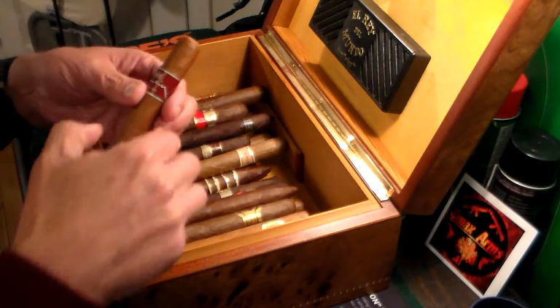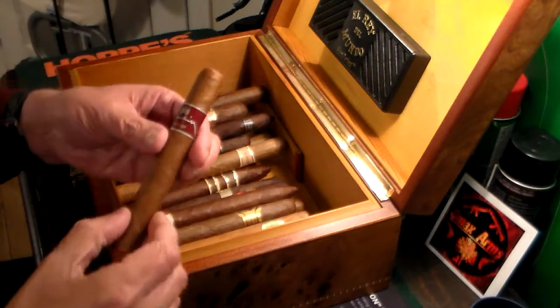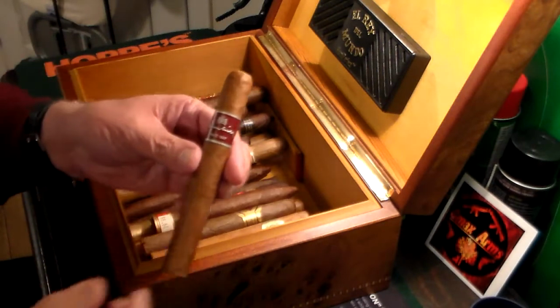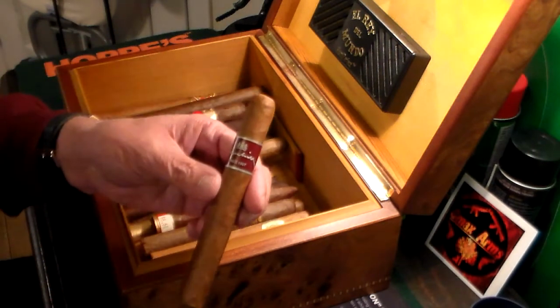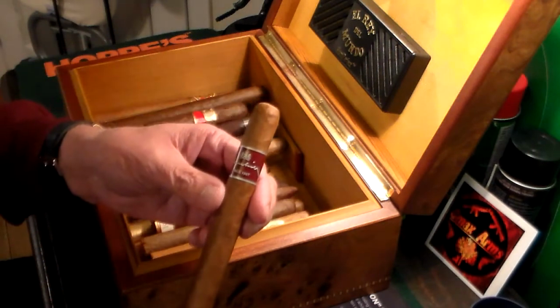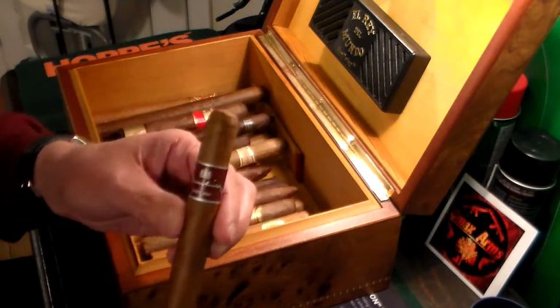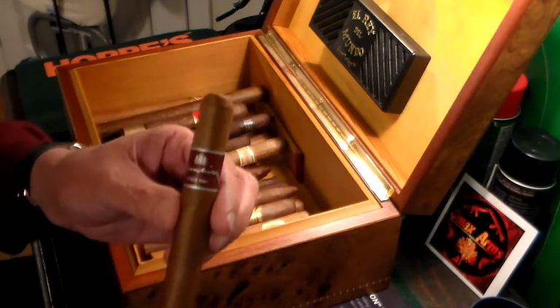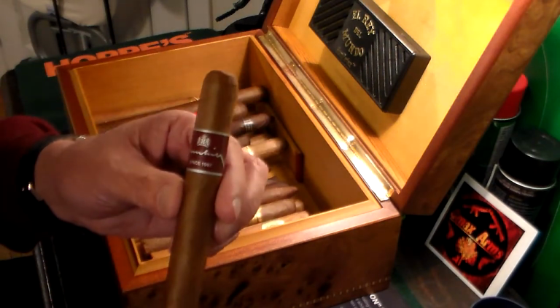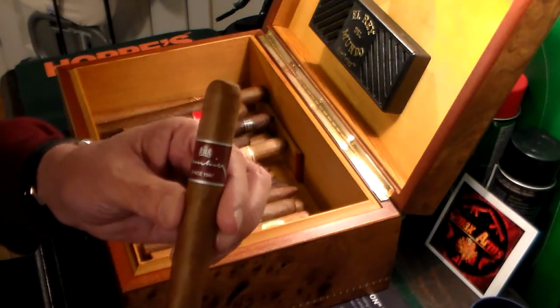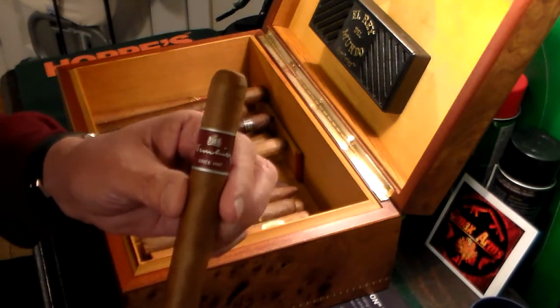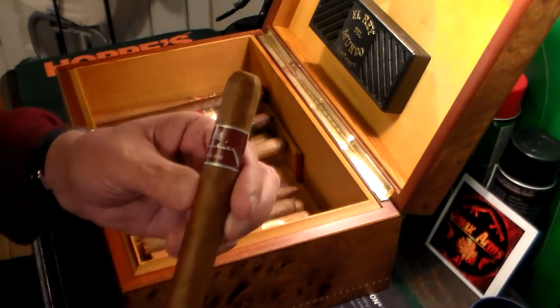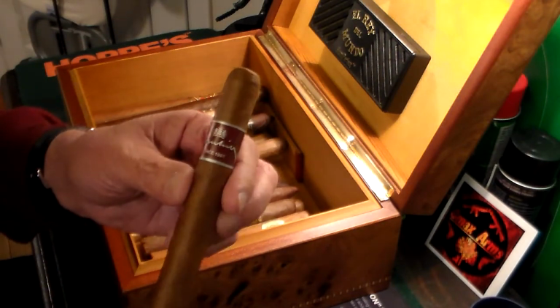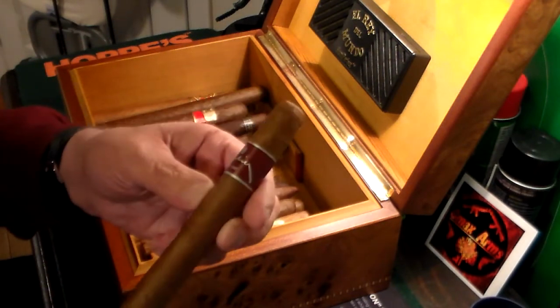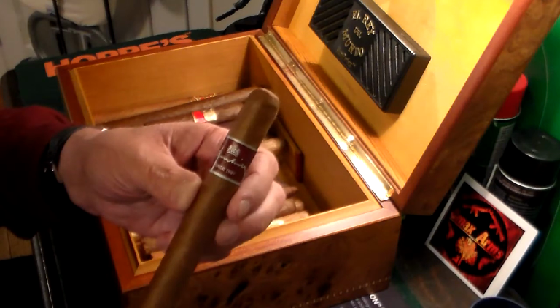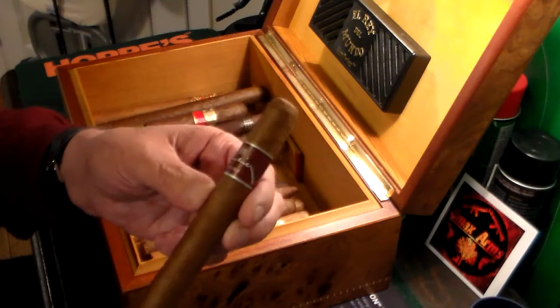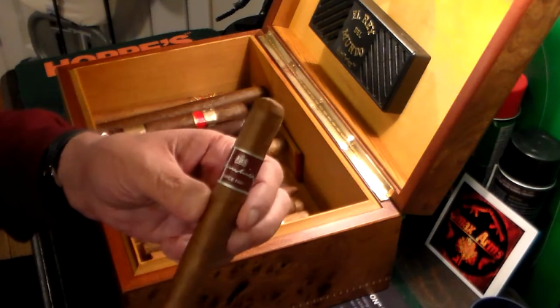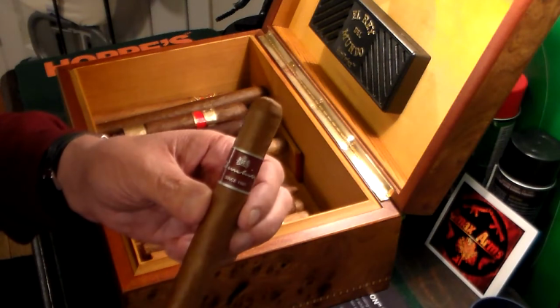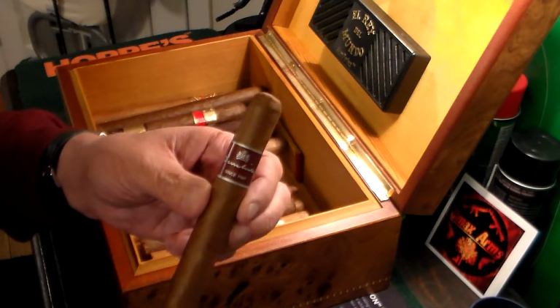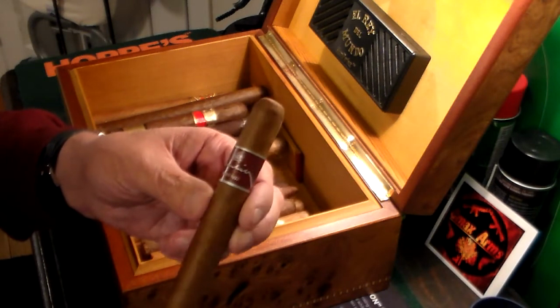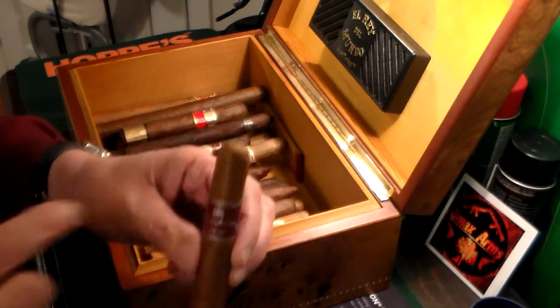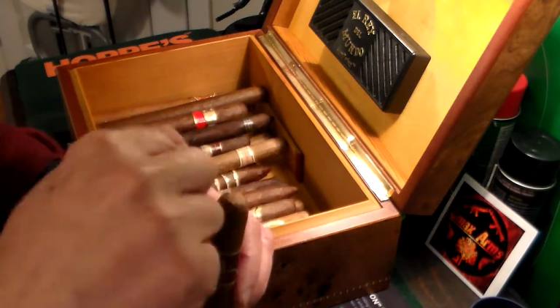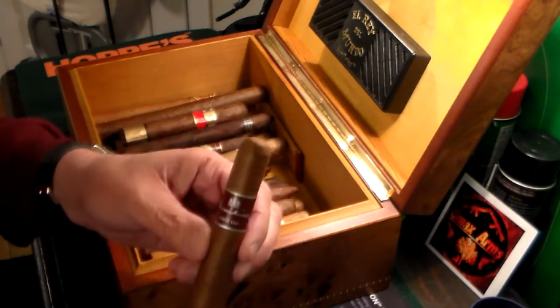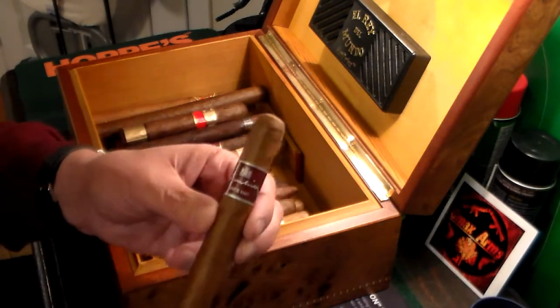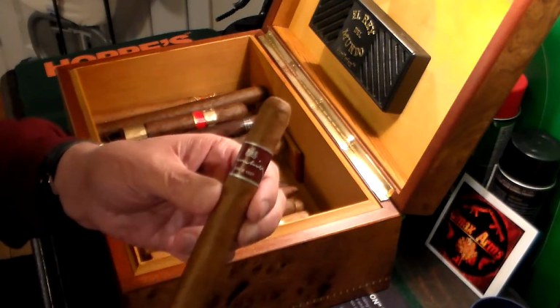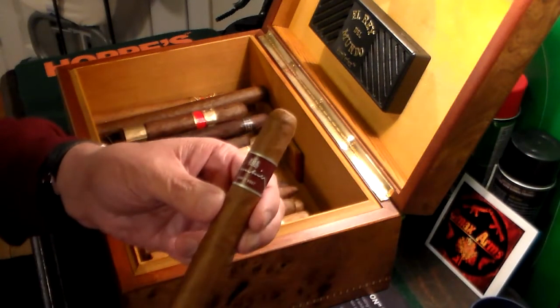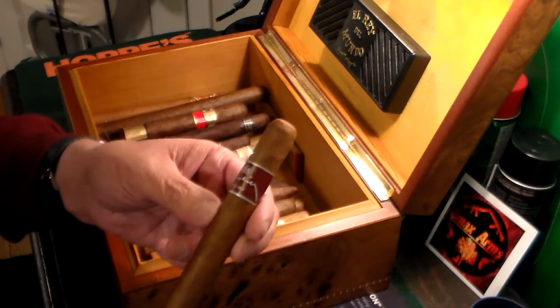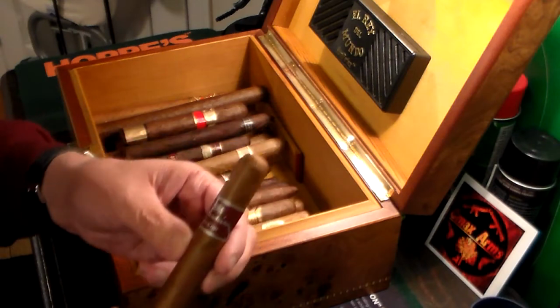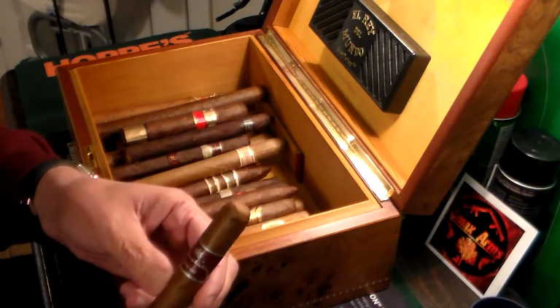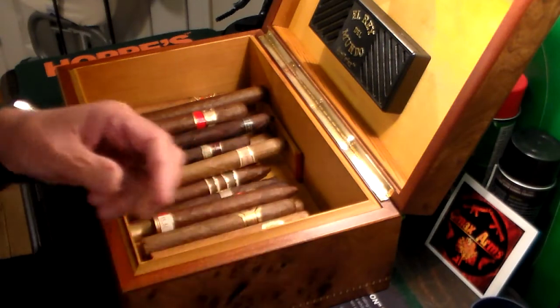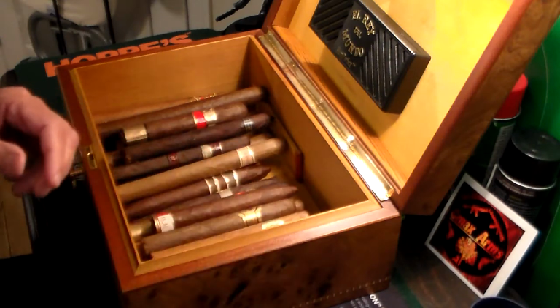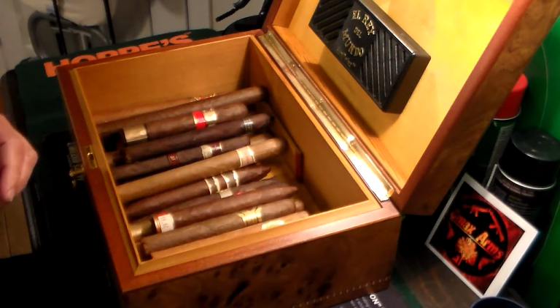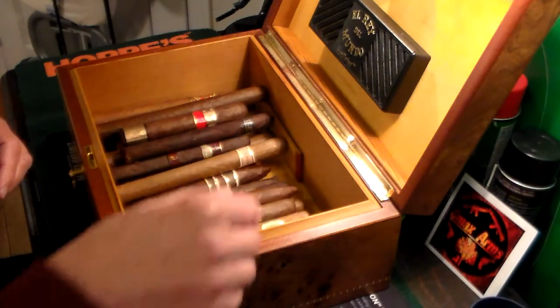This one here I smoke a lot of. This is a Dunhill — beautiful Corona sized cigar, probably a 42 ring size on it. Beautiful, nice smokable cigar from the Dominican Republic.